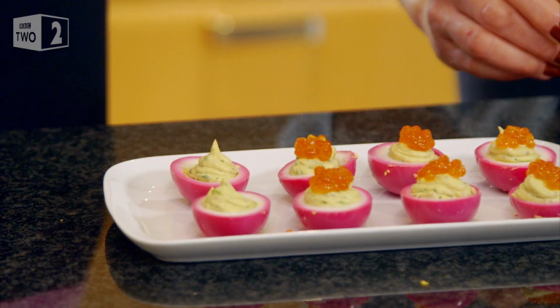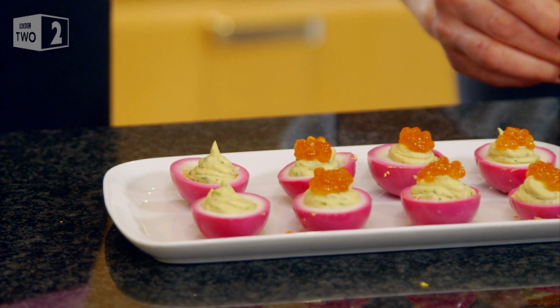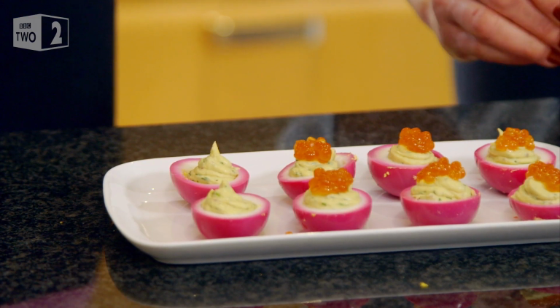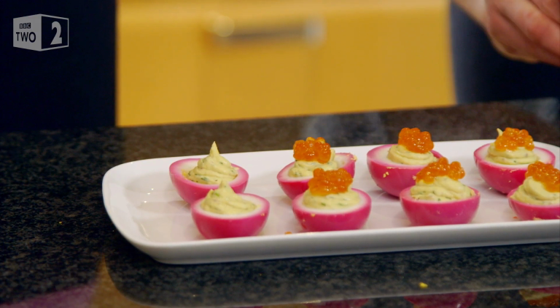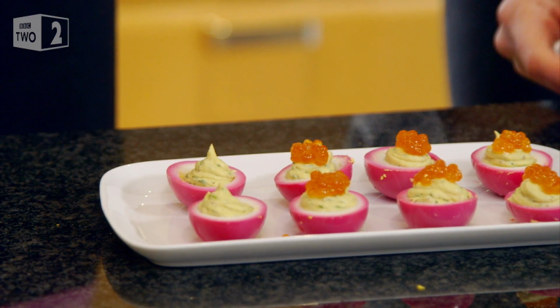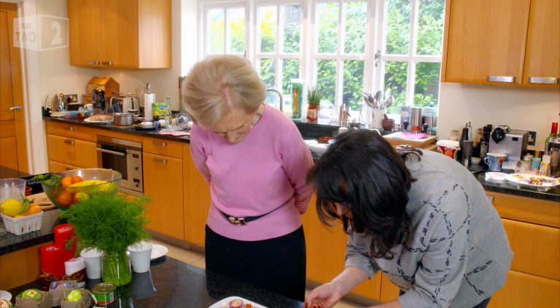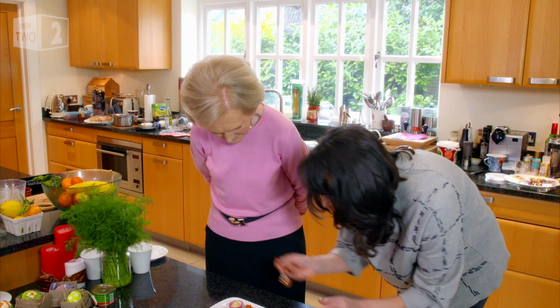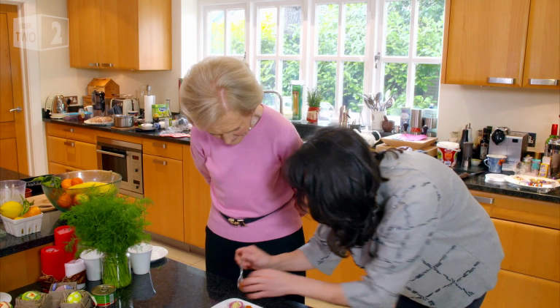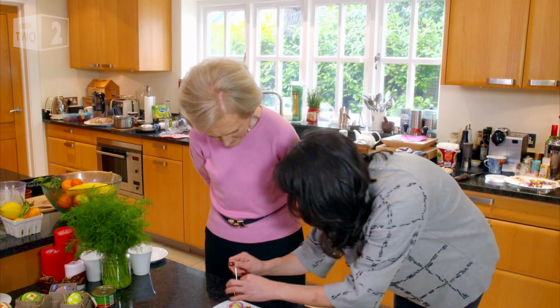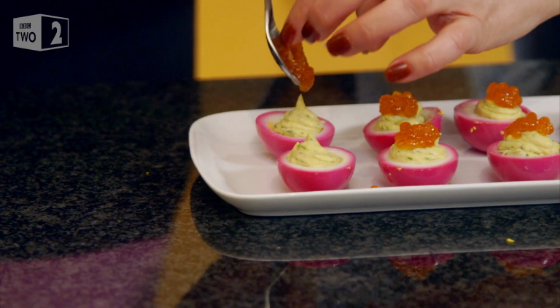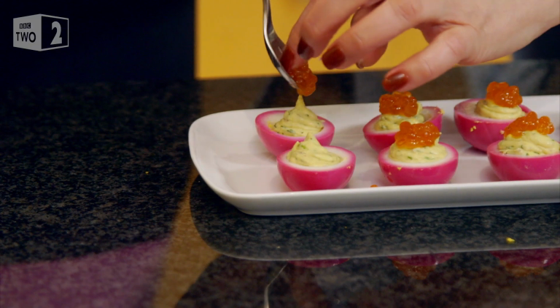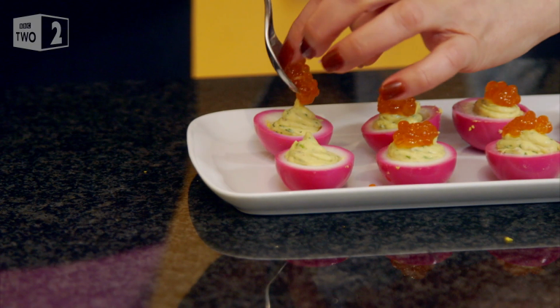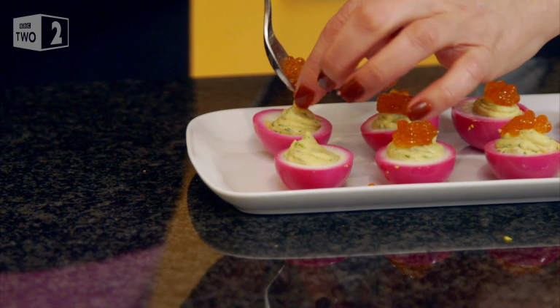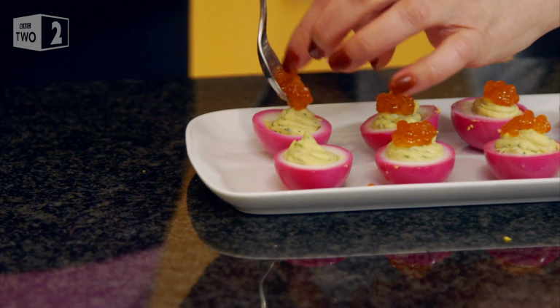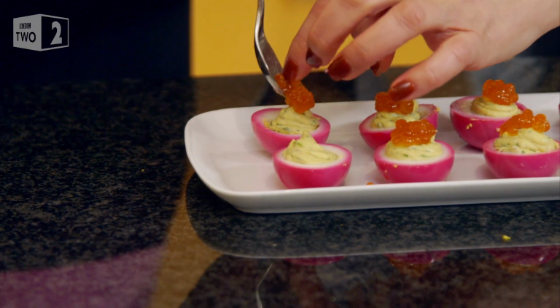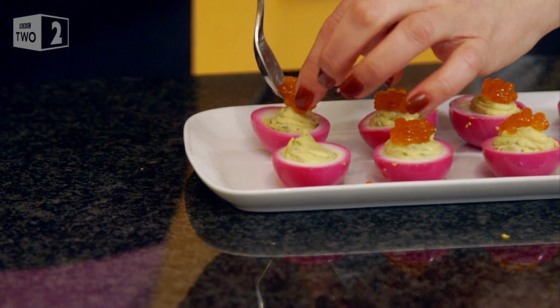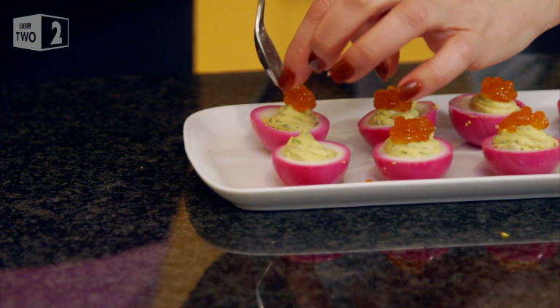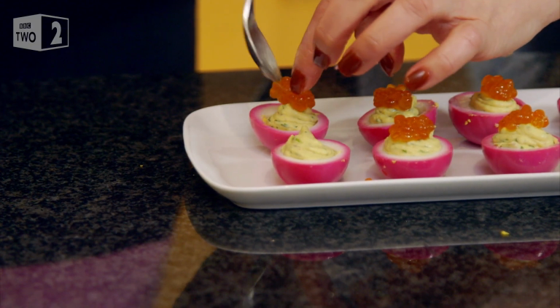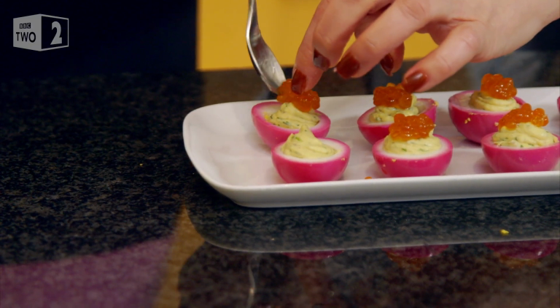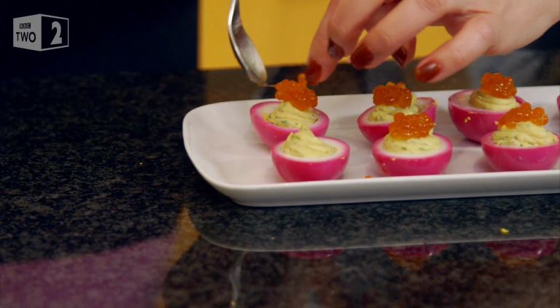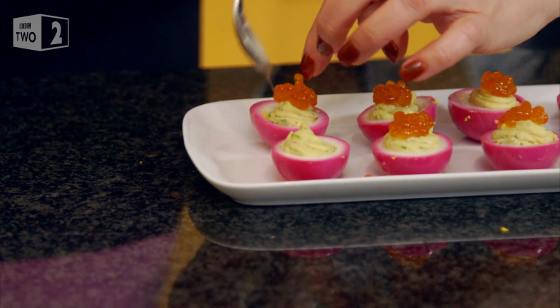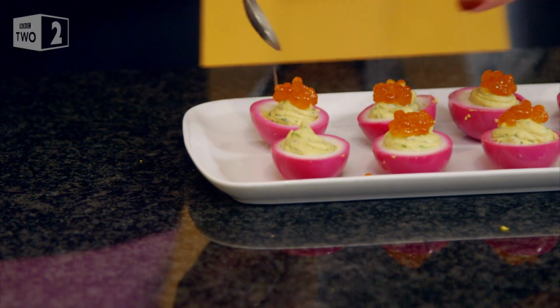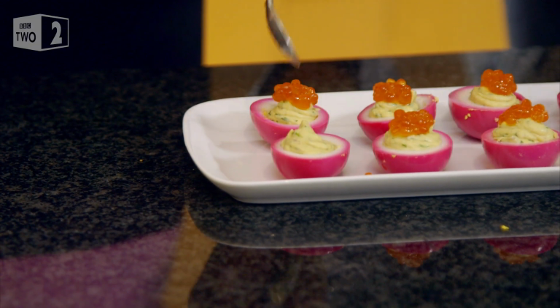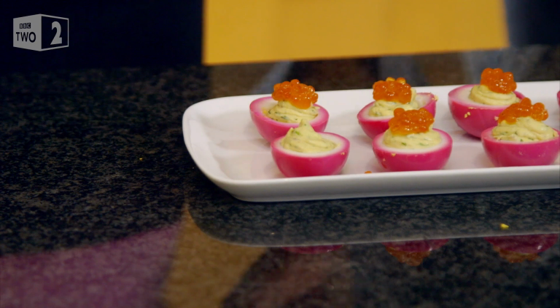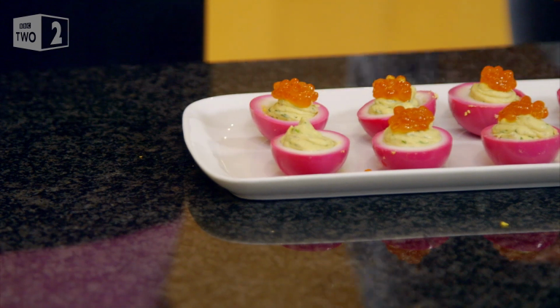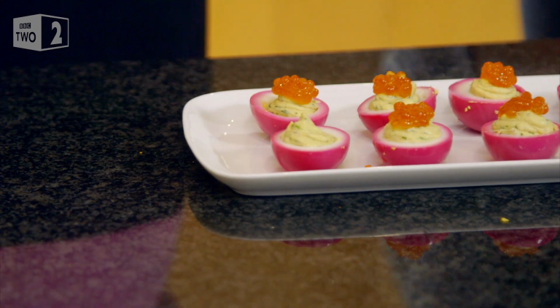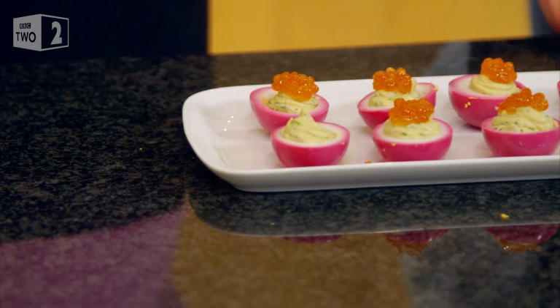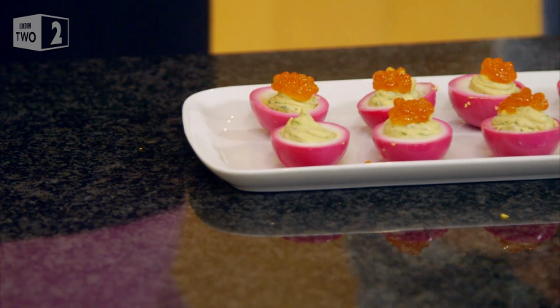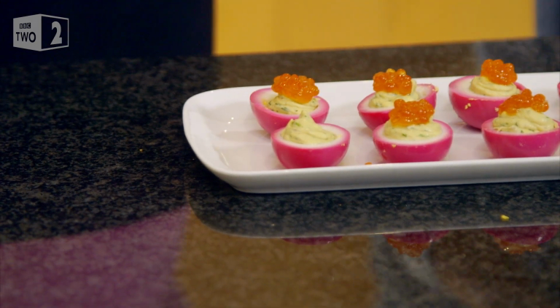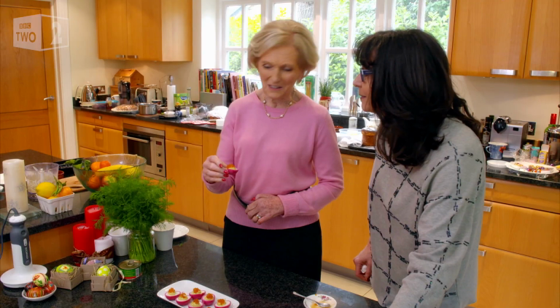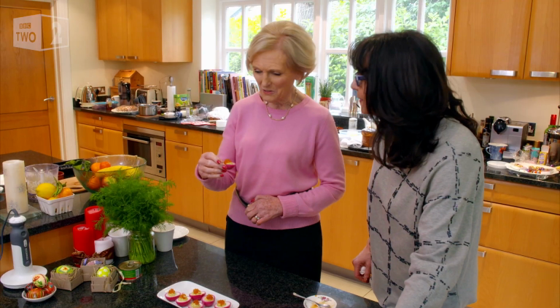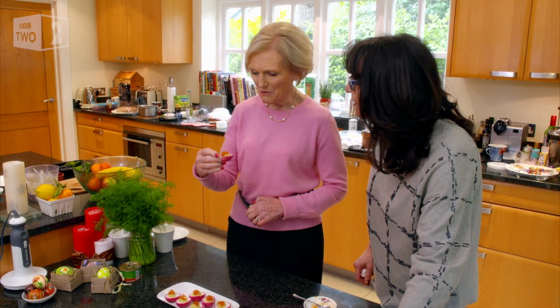And in the spirit of real indulgence at Easter, she tops them with red salmon caviar. It looks the part, doesn't it? It looks lovely.